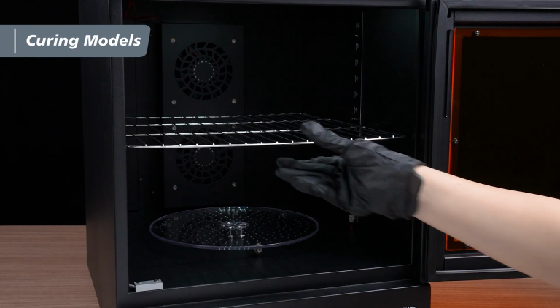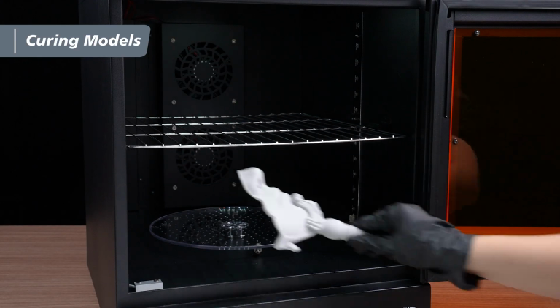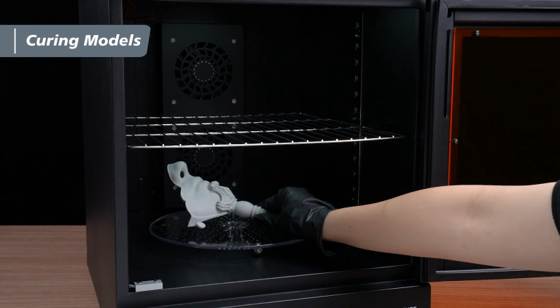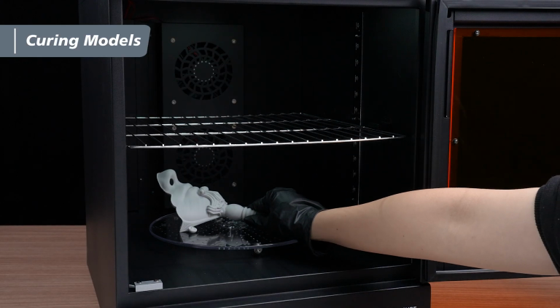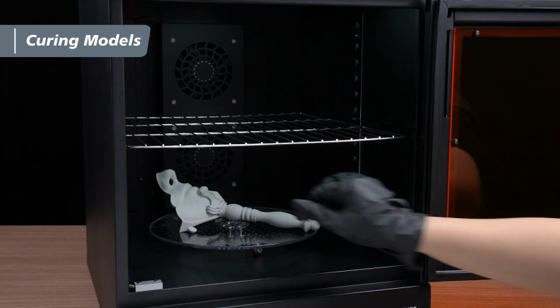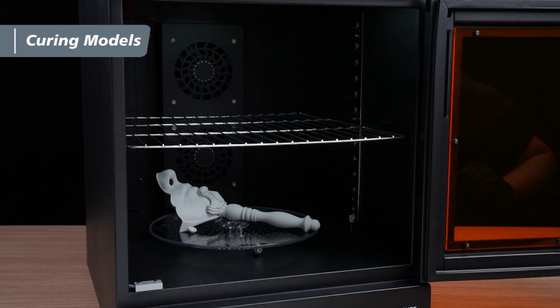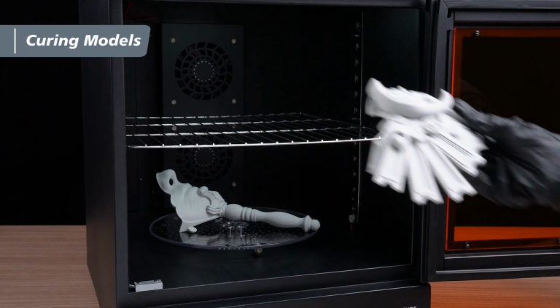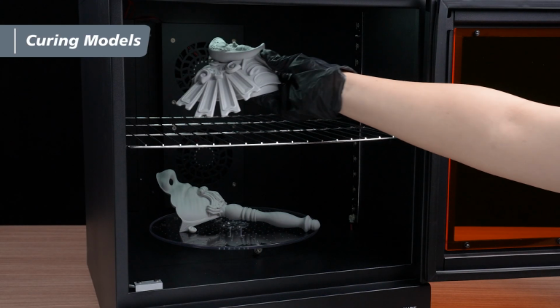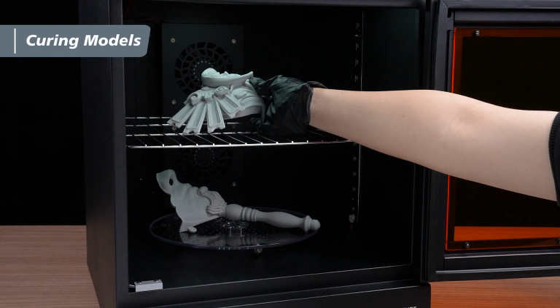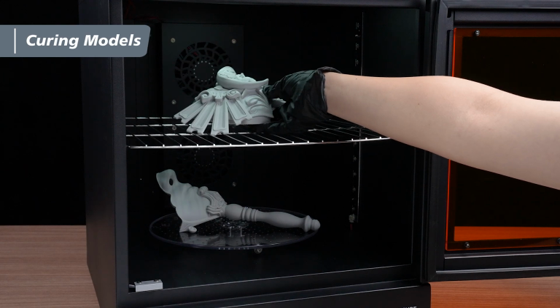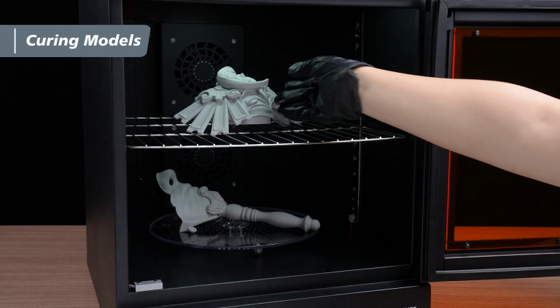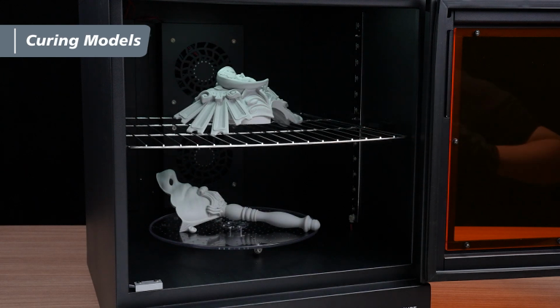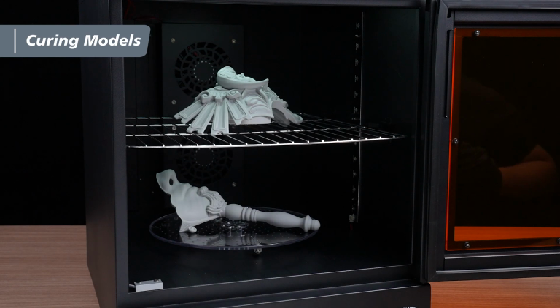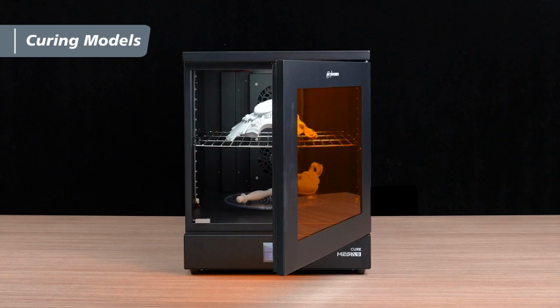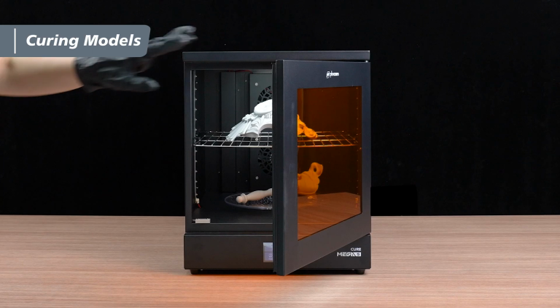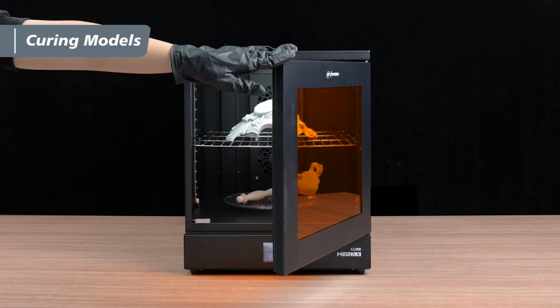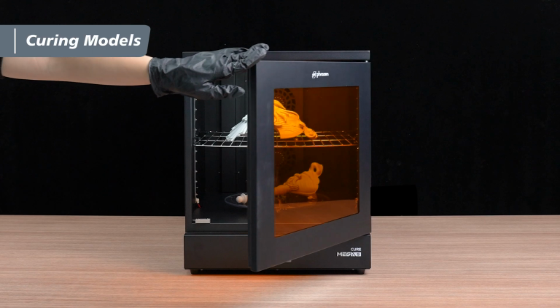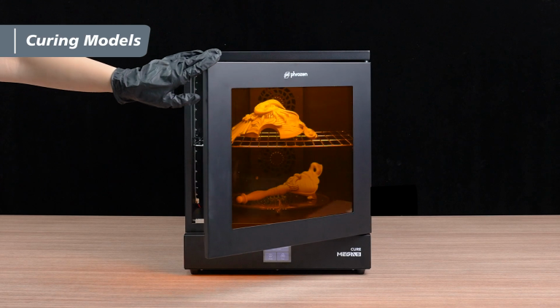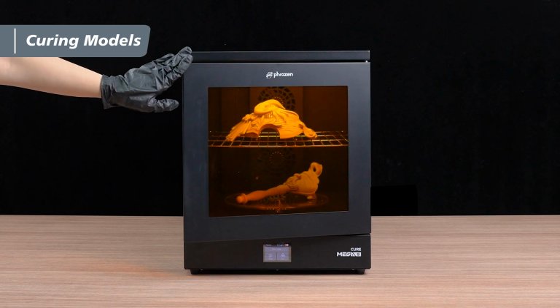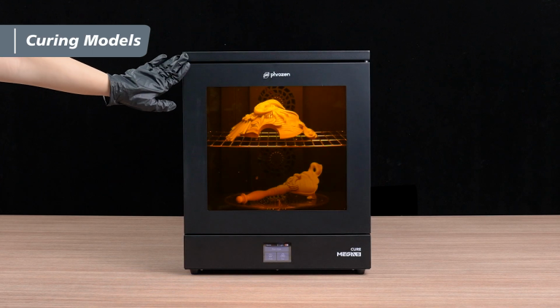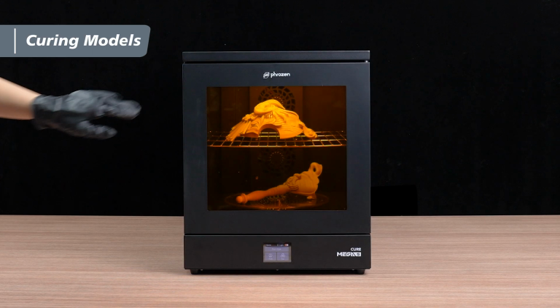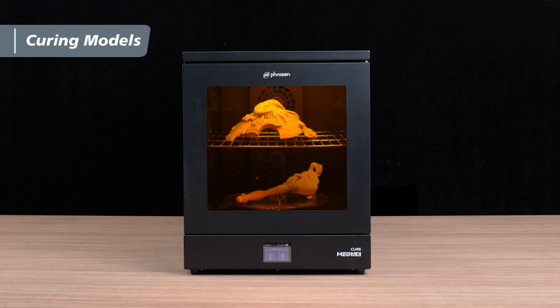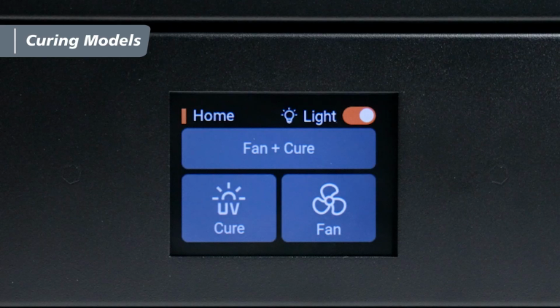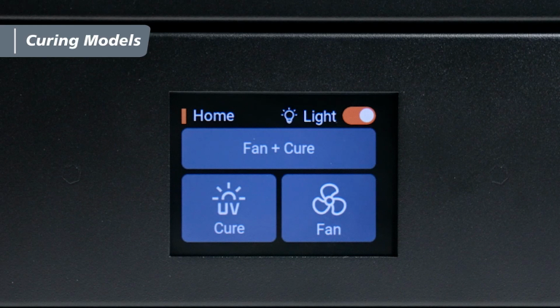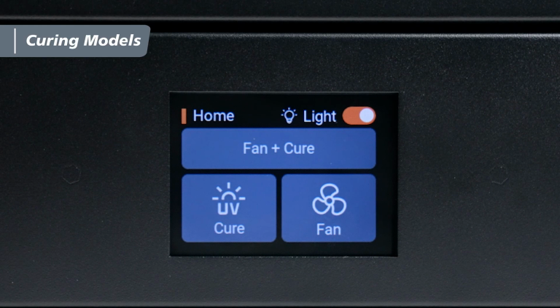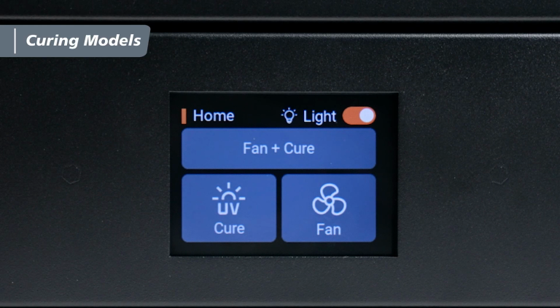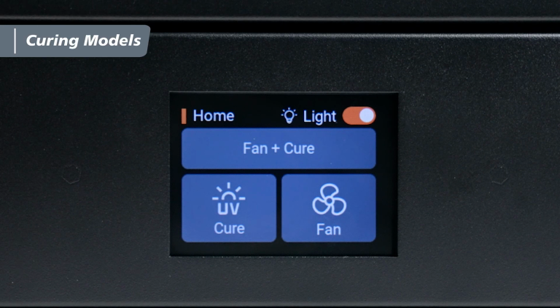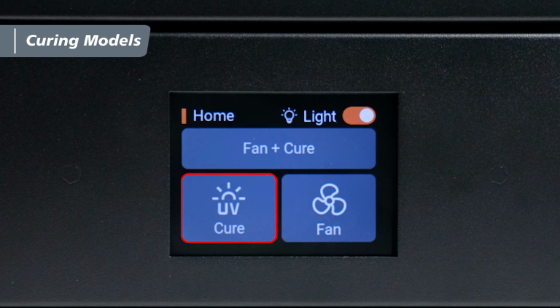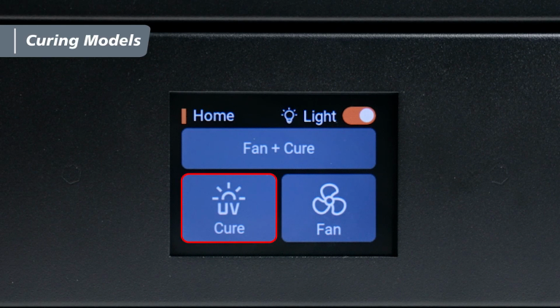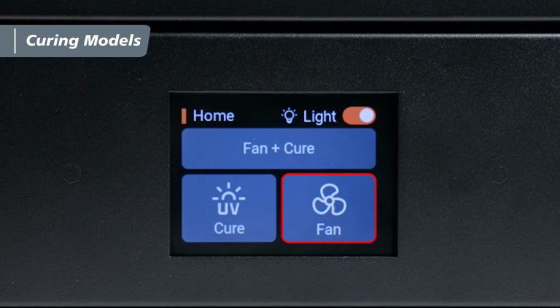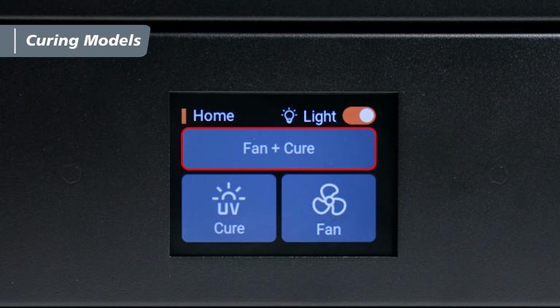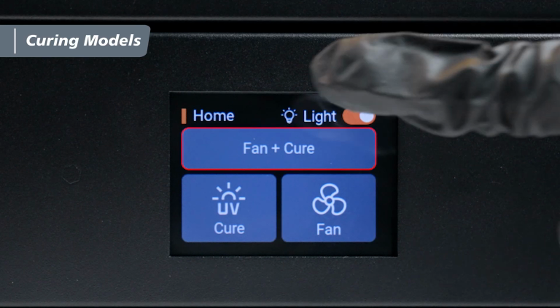For added convenience and productivity, you can use the removable rack. Once all the models are in place, close the door securely. On the touch panel, you'll see three modes: Cure, Fan, and Fan Plus Cure.